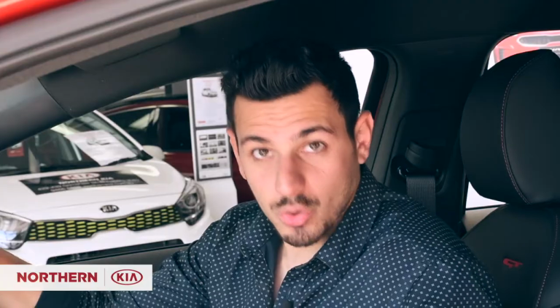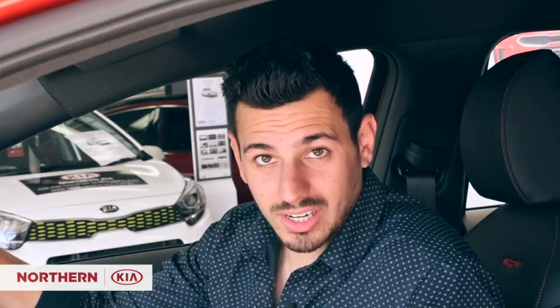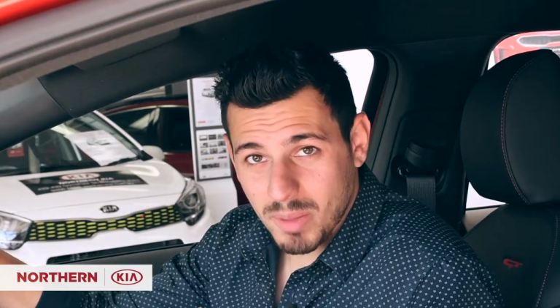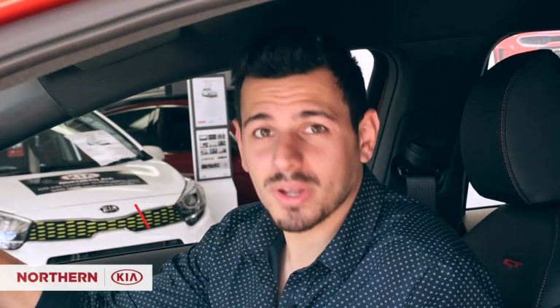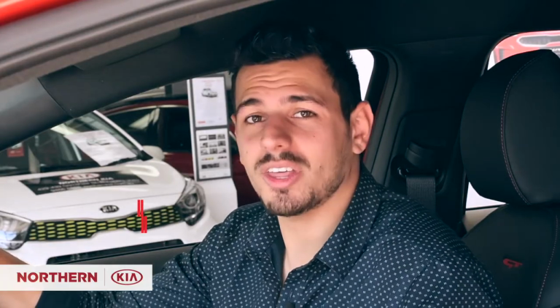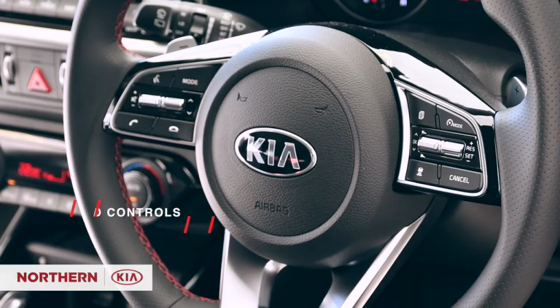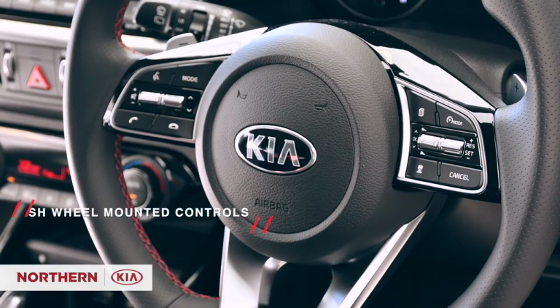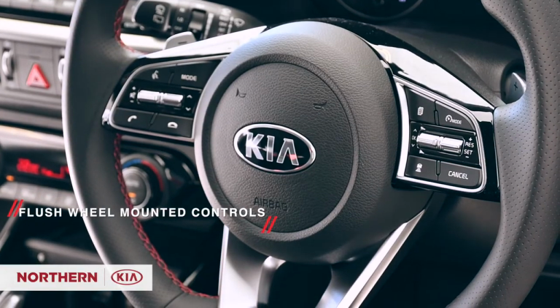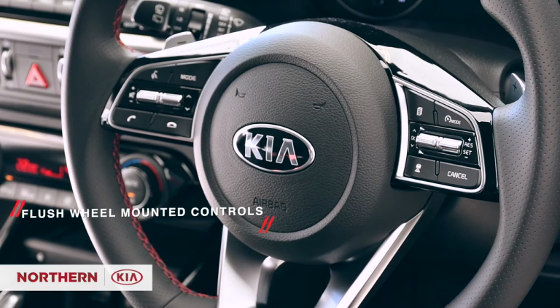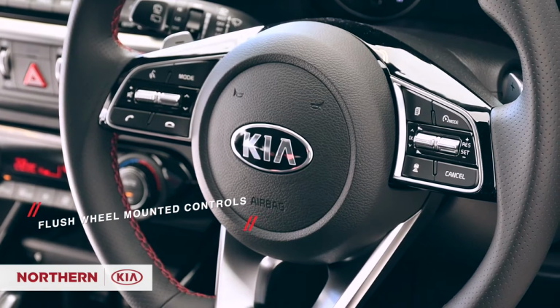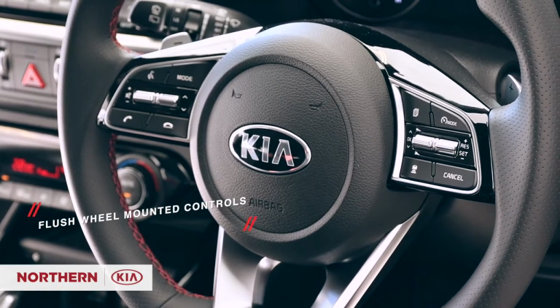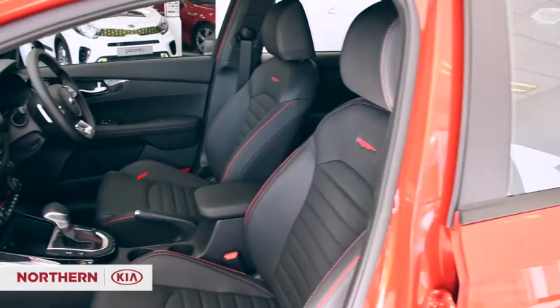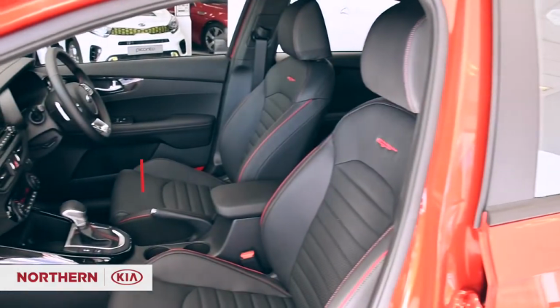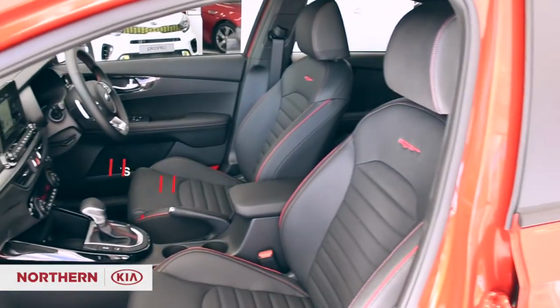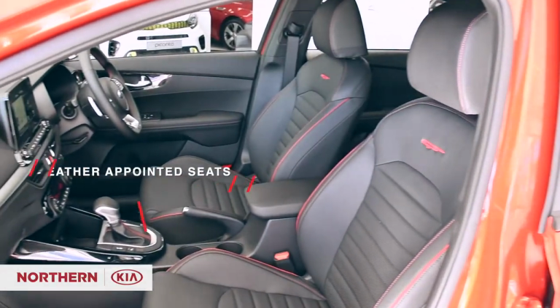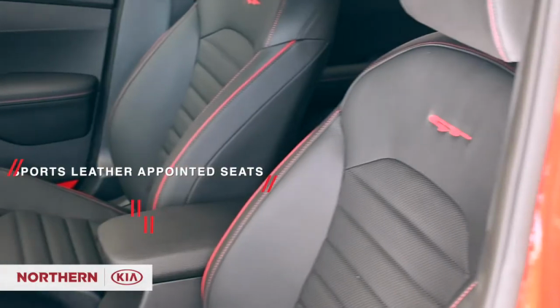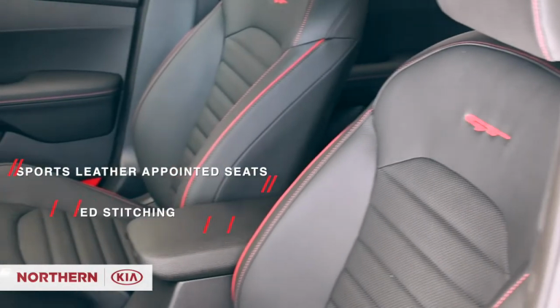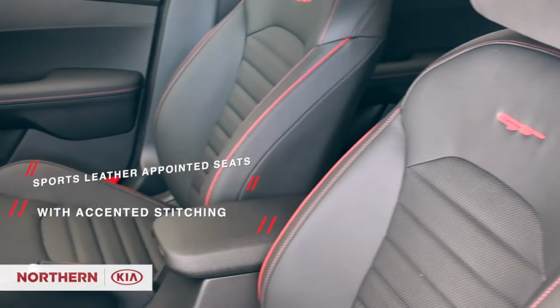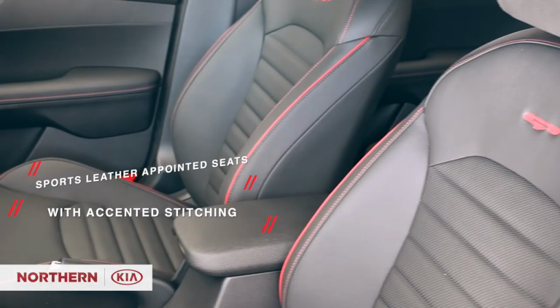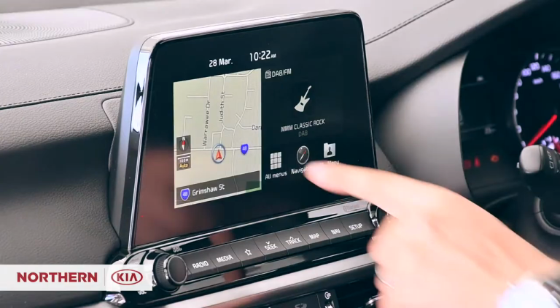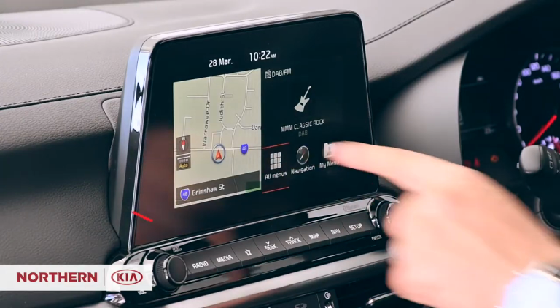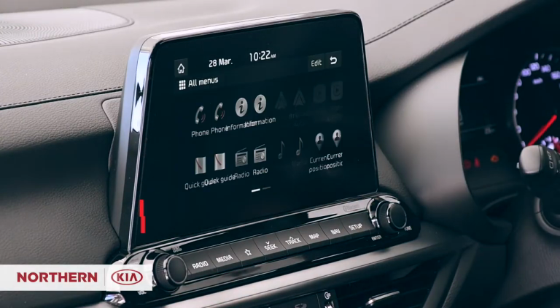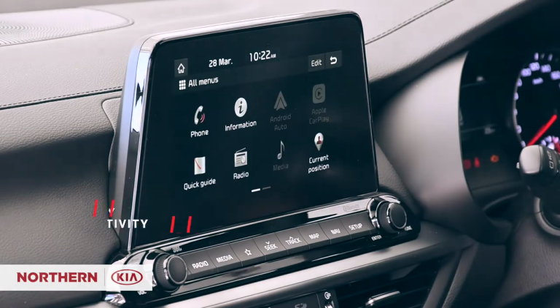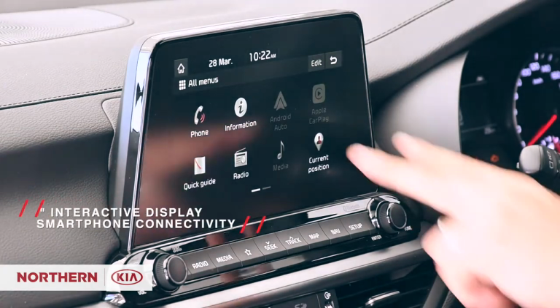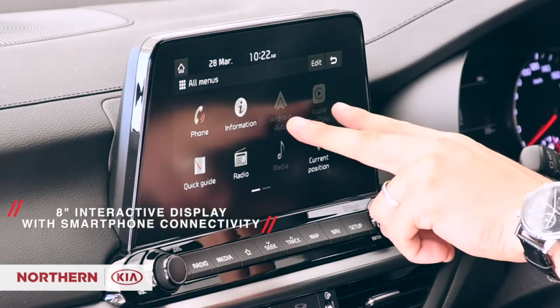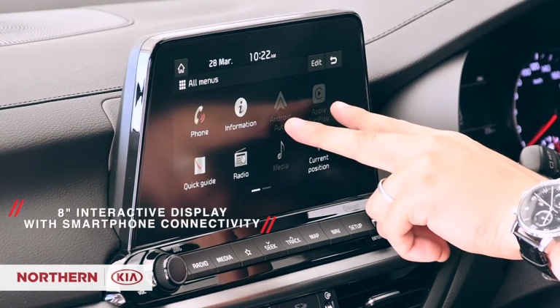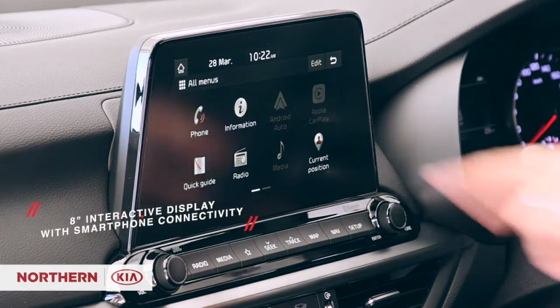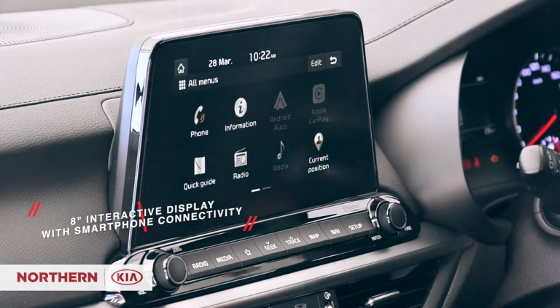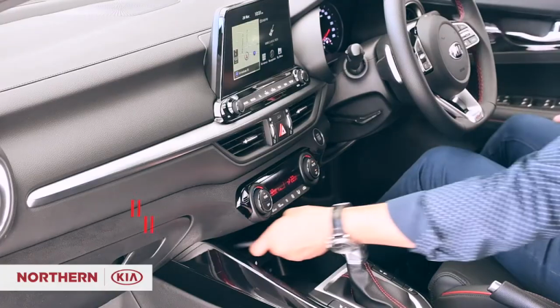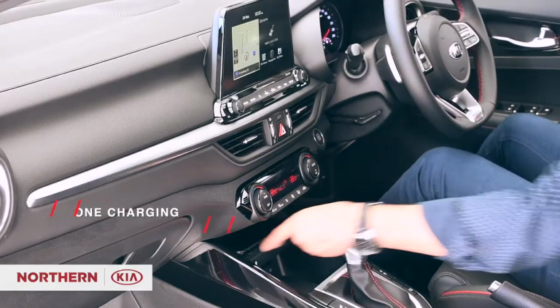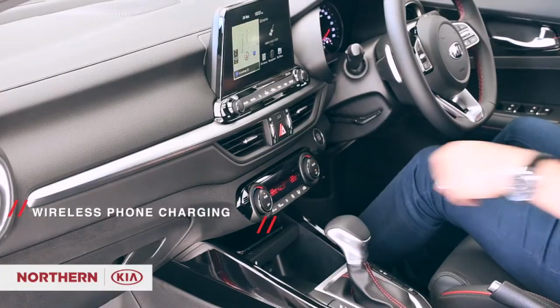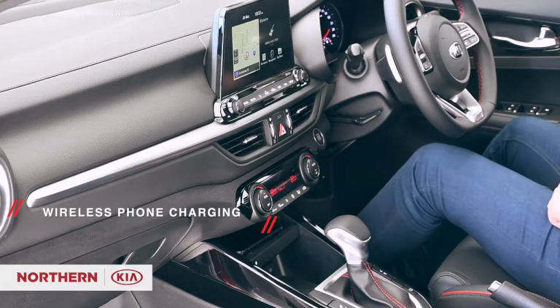Your adrenaline will be pumping with these flush wheel-mounted controls, sports leather-appointed seats with accented stitching, an 8-inch interactive display with smartphone connectivity, and wireless phone charging.